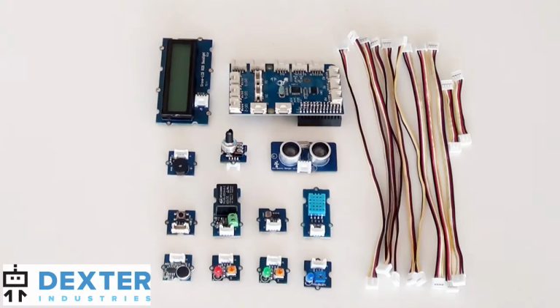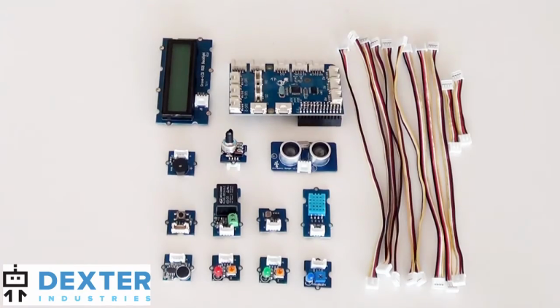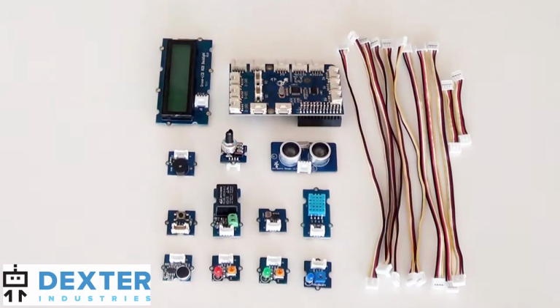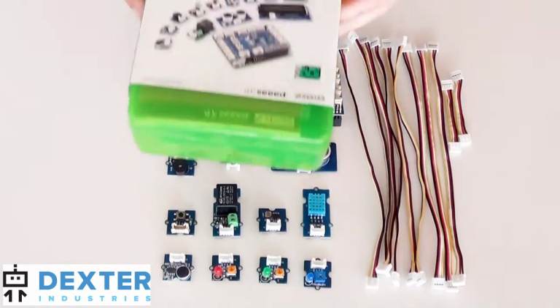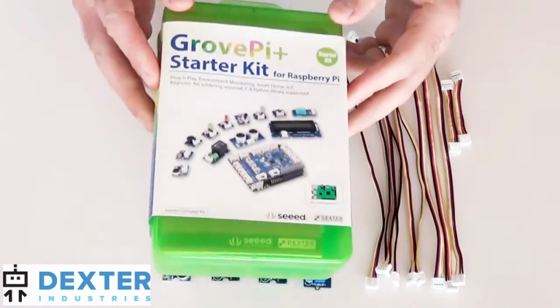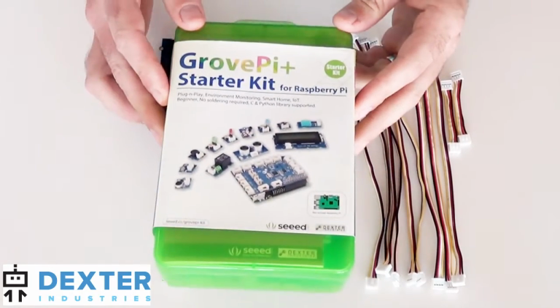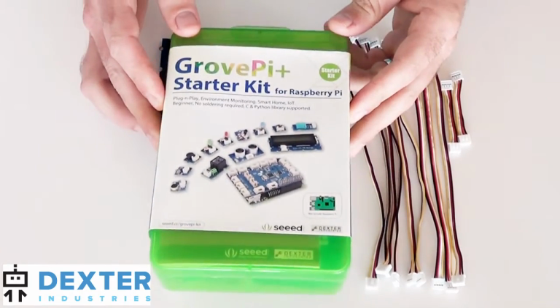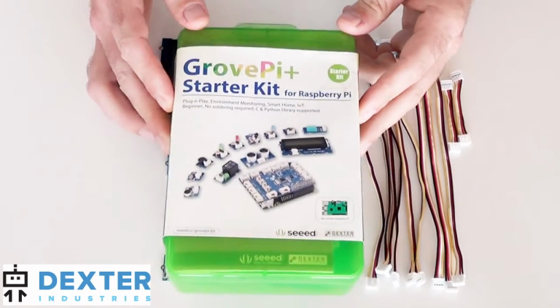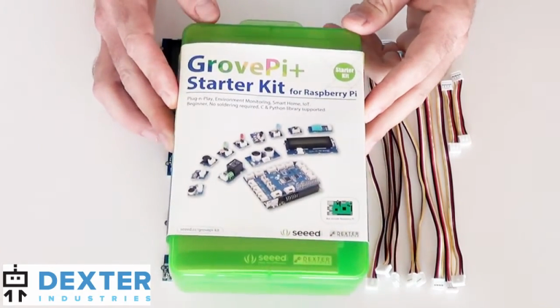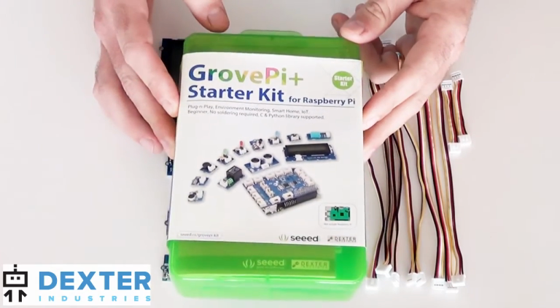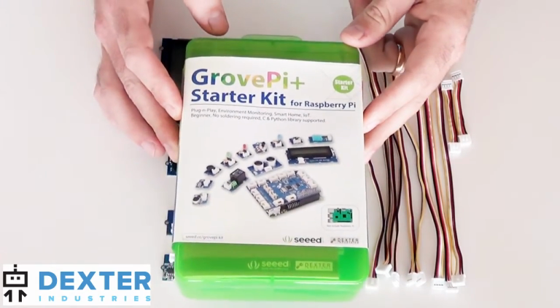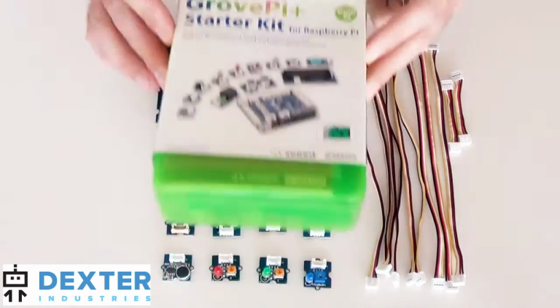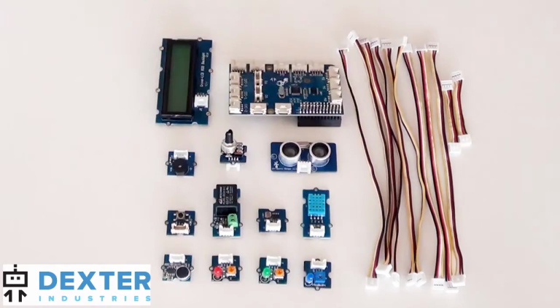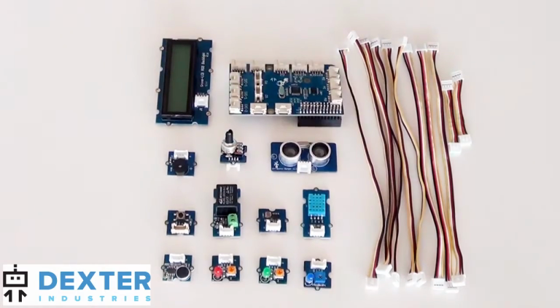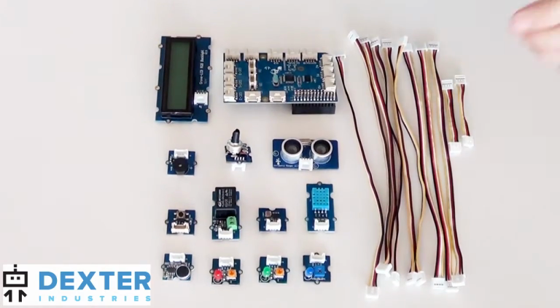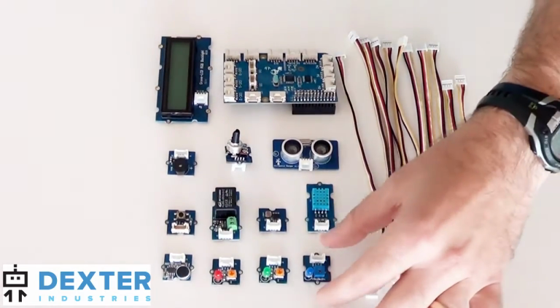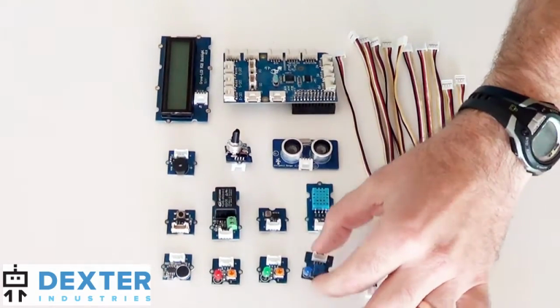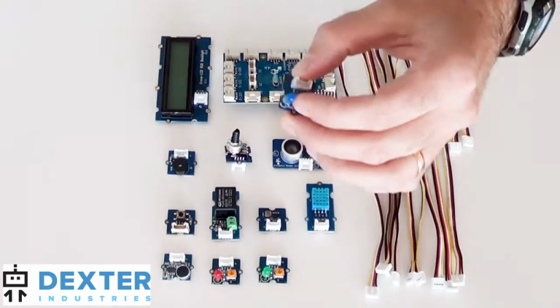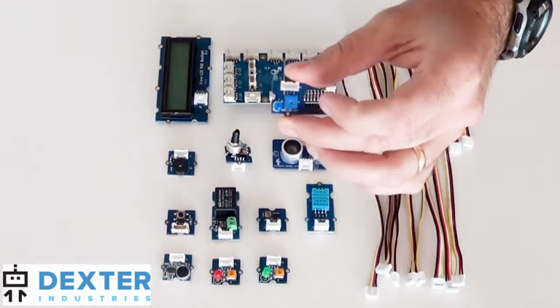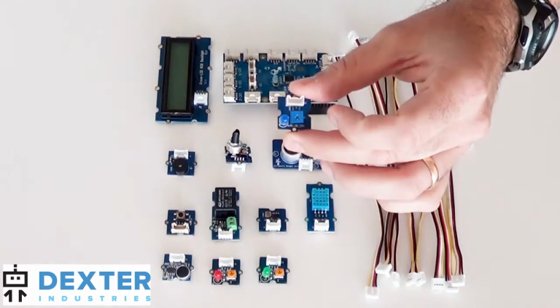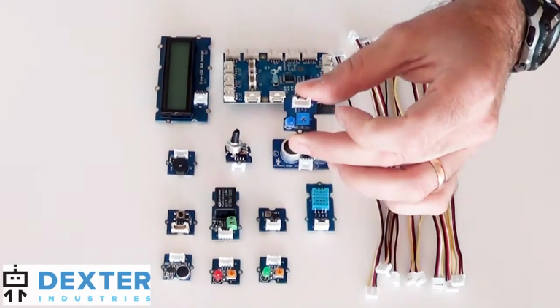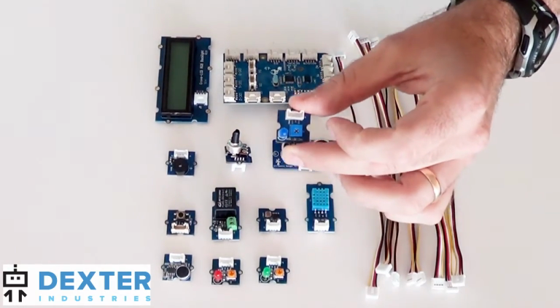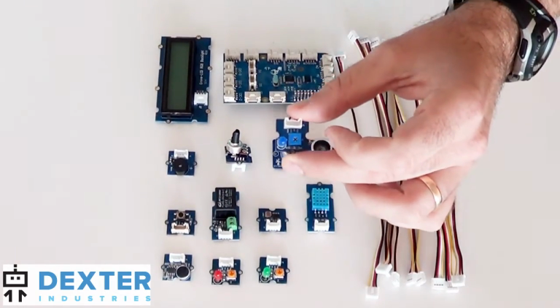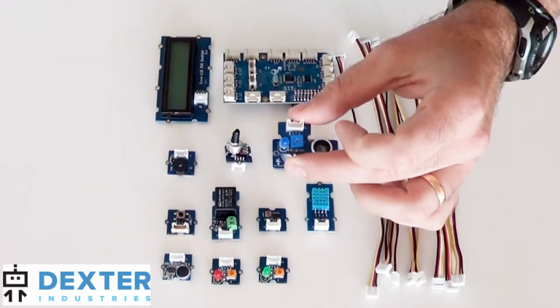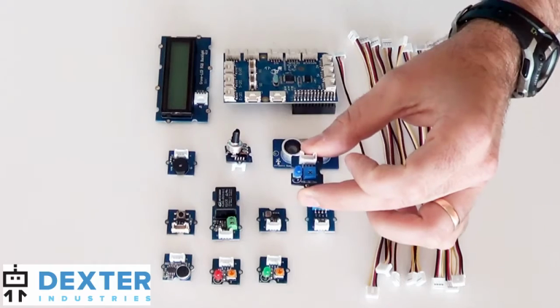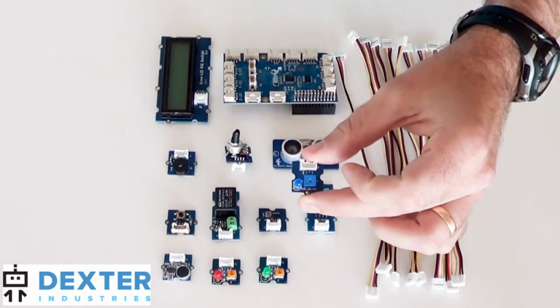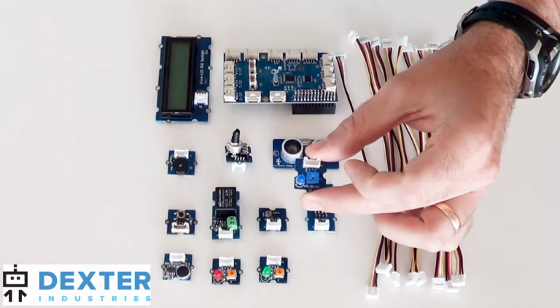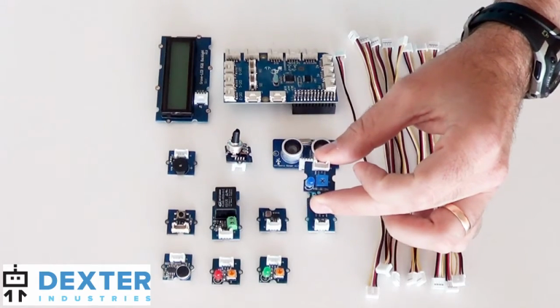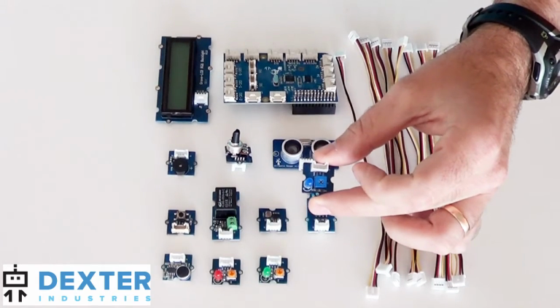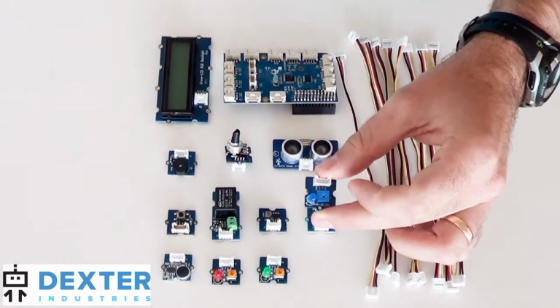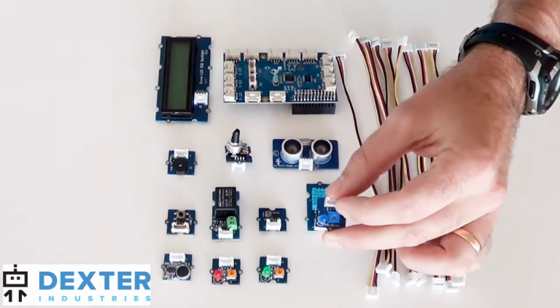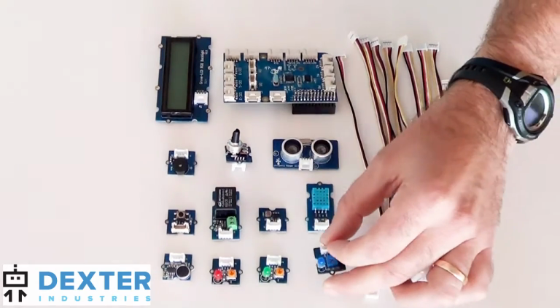The base kit comes in a plastic storage box for organizing your sensors. The base kit includes three different colored LEDs — a blue, a green, and a red LED. These are for making lights on your electronic project.